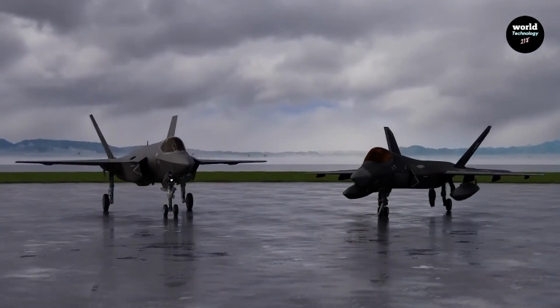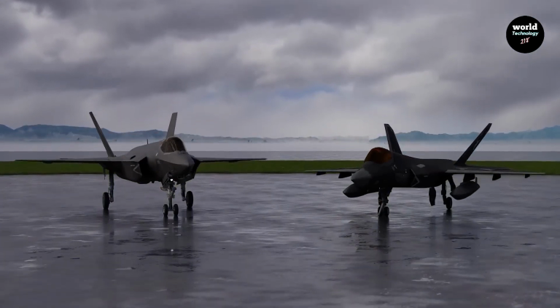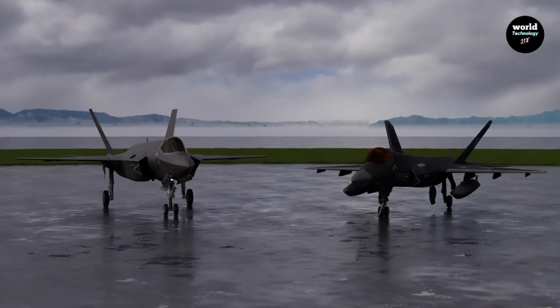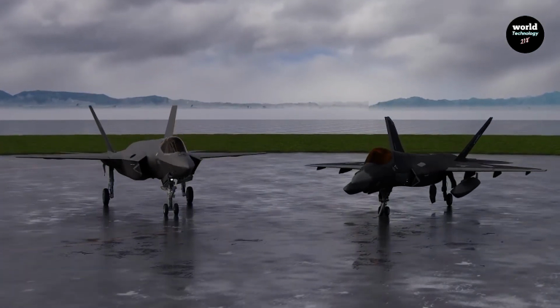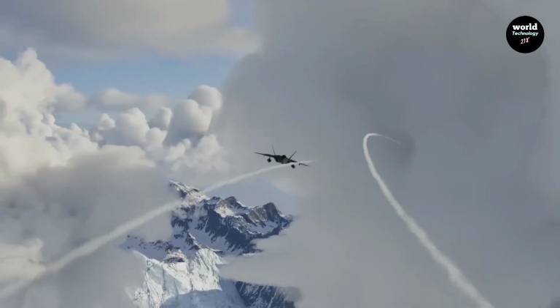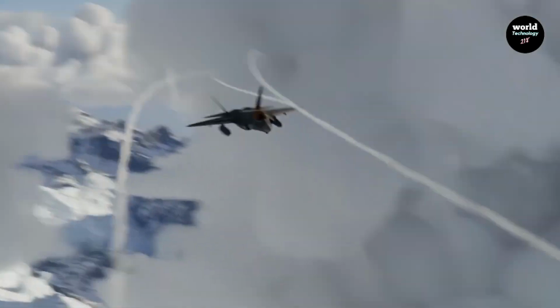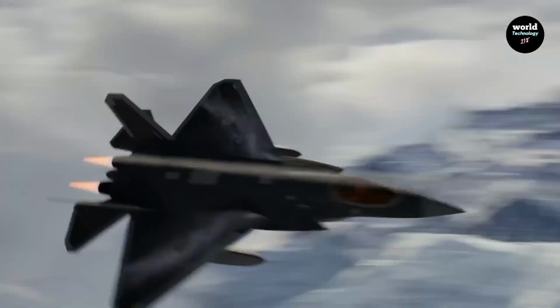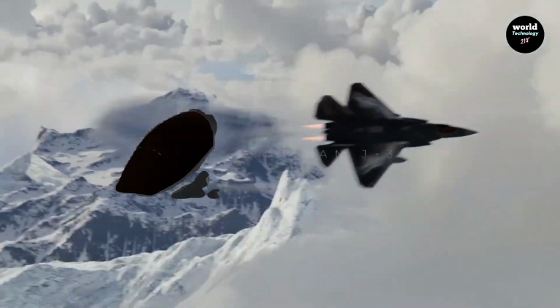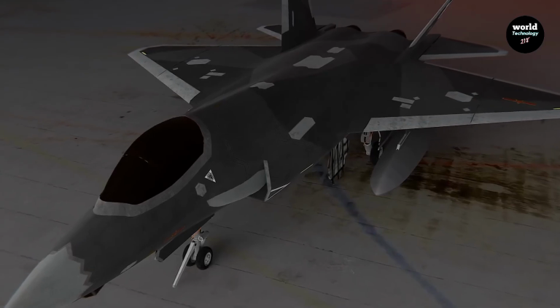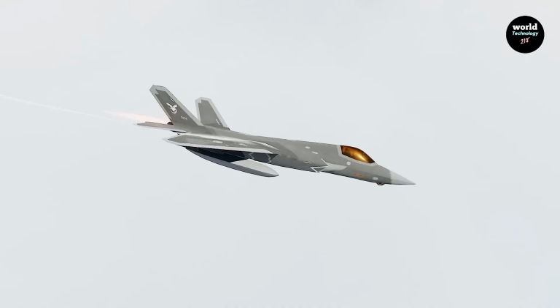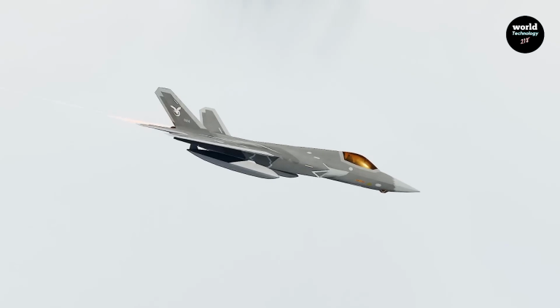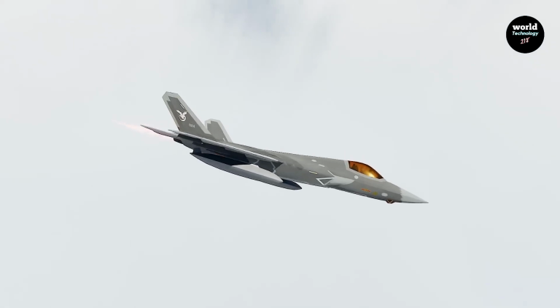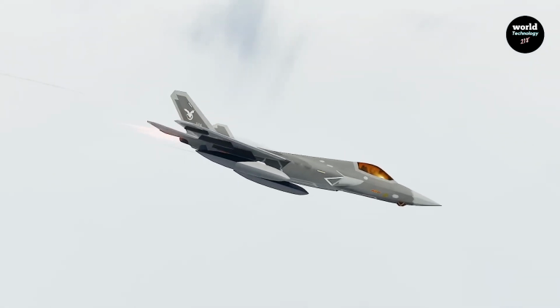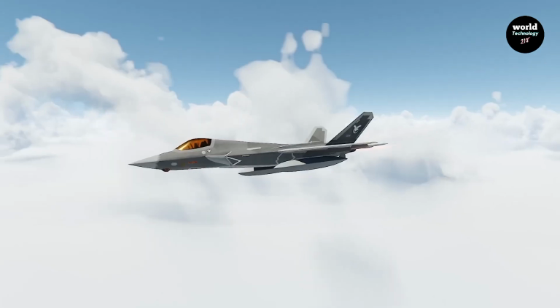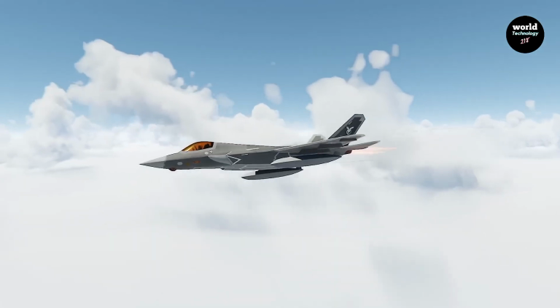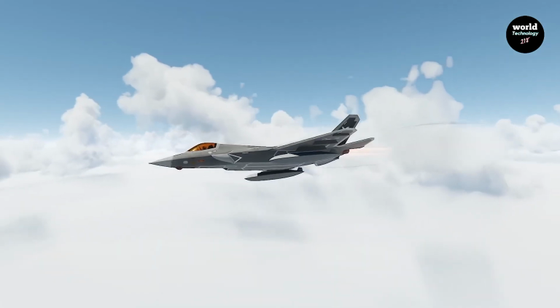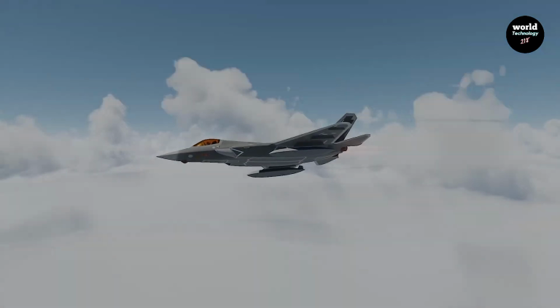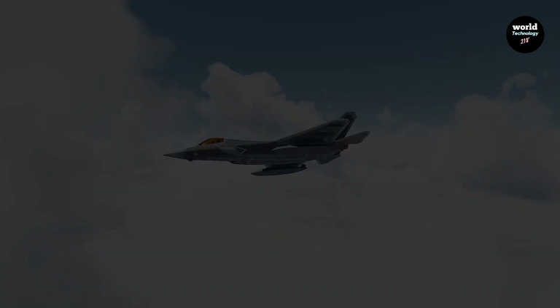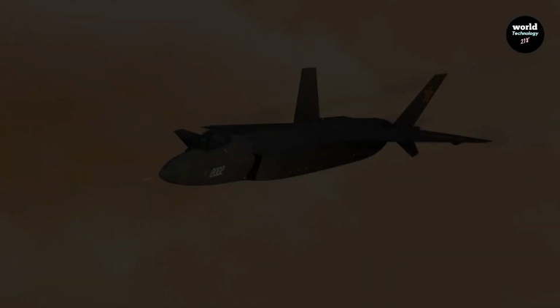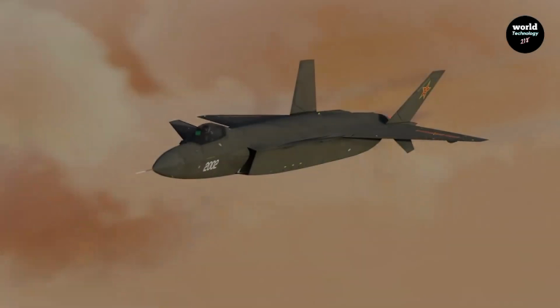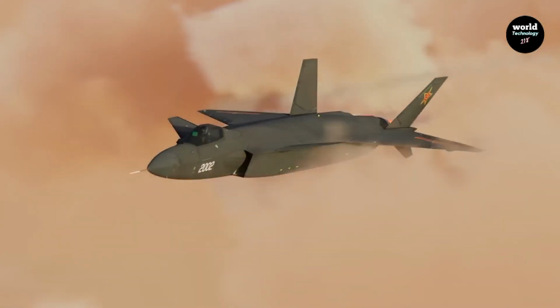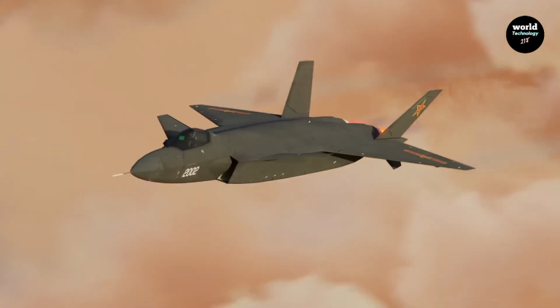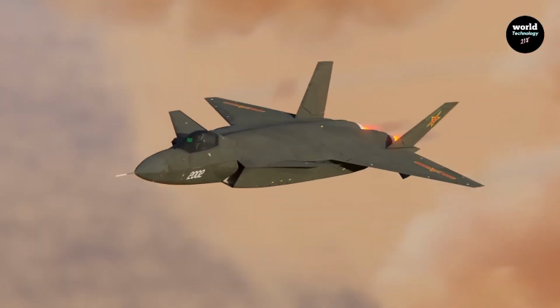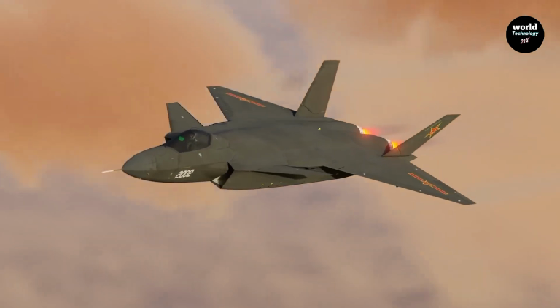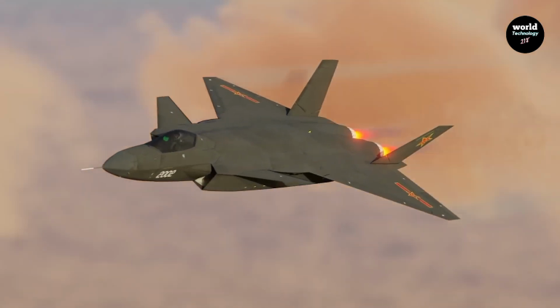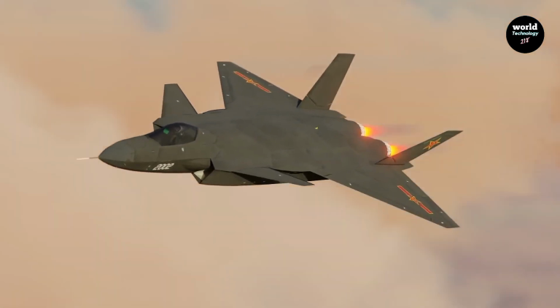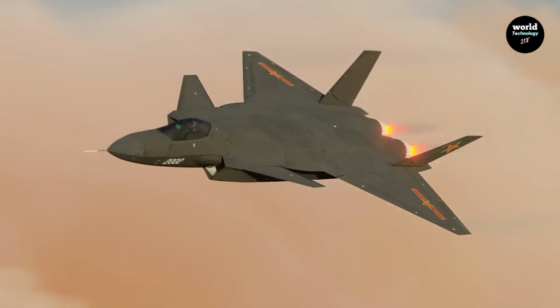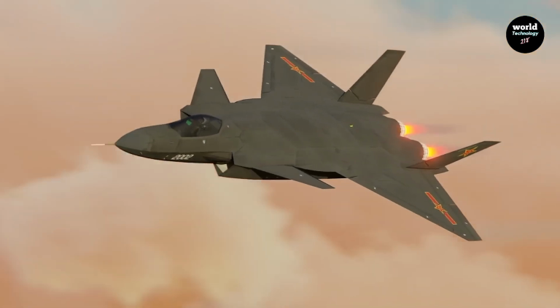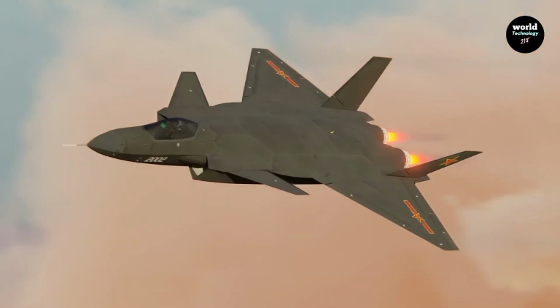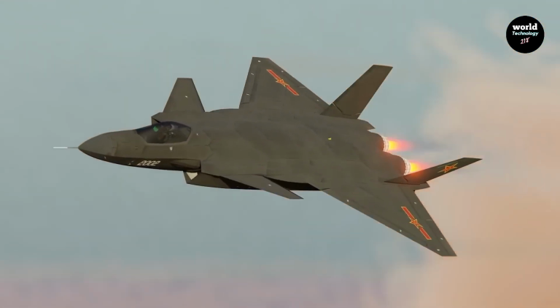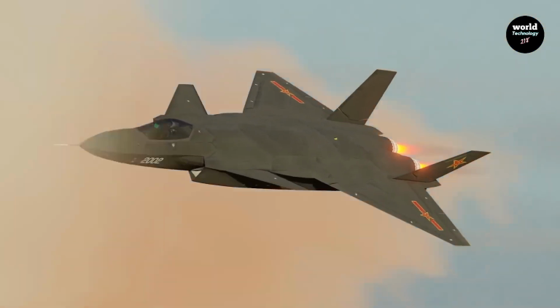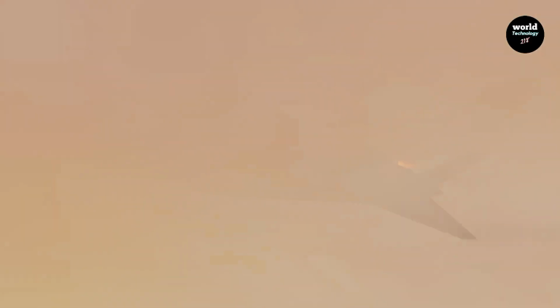China claims the J-35 uses advanced stealth coatings and shaping techniques. However, since the aircraft is still relatively new, its true stealth performance has yet to be proven in real-world conditions. Advantage: F-35.